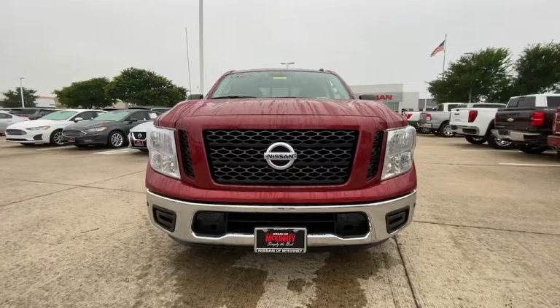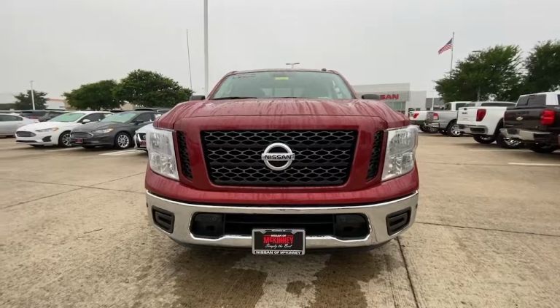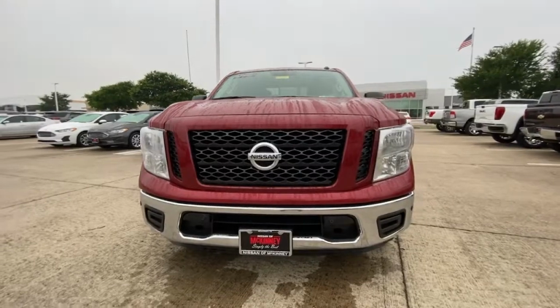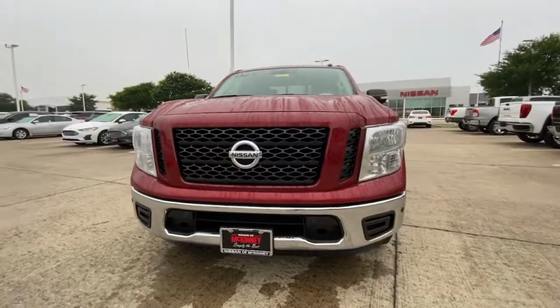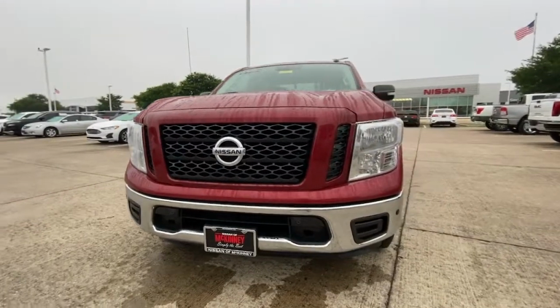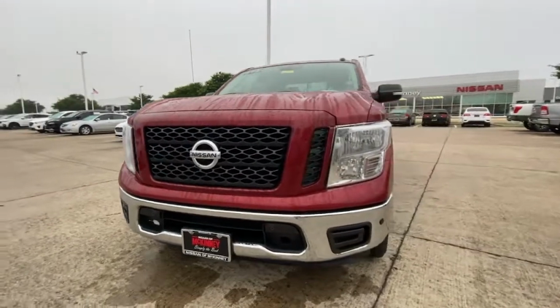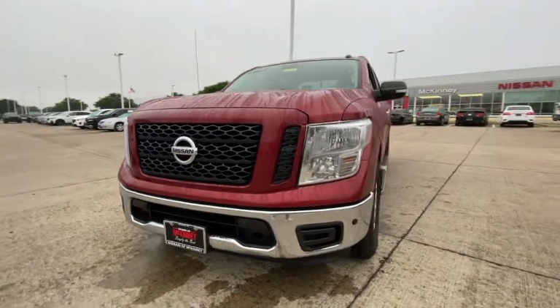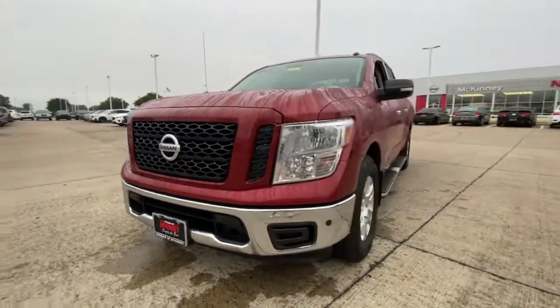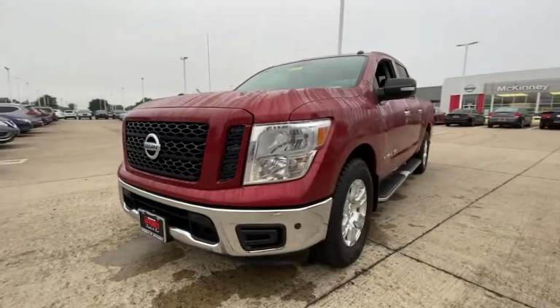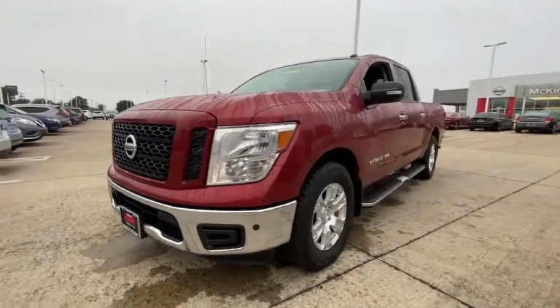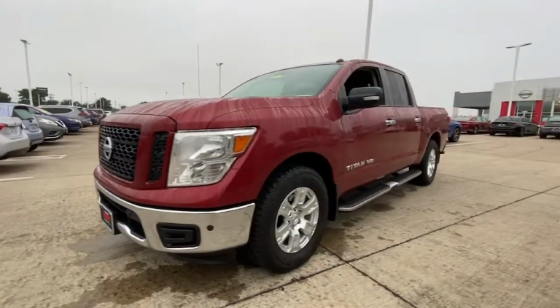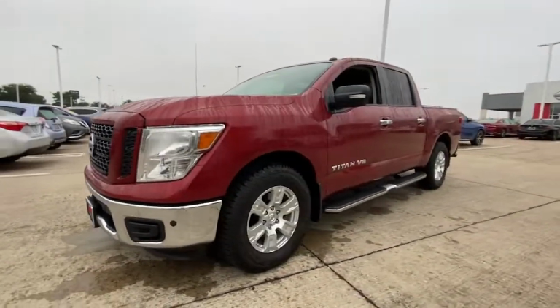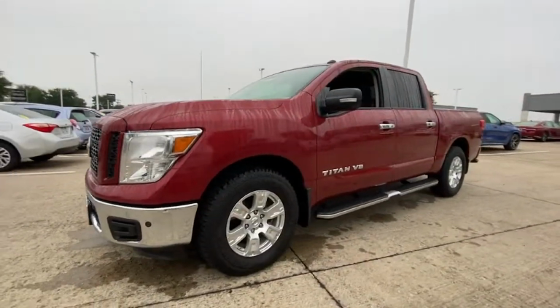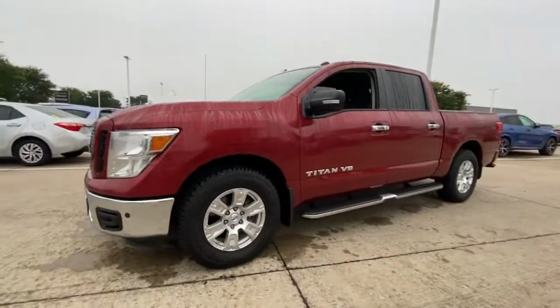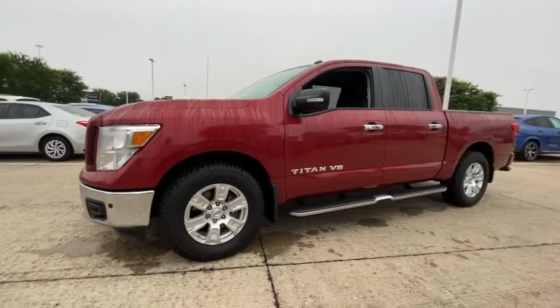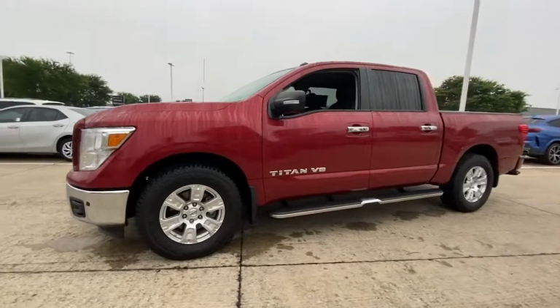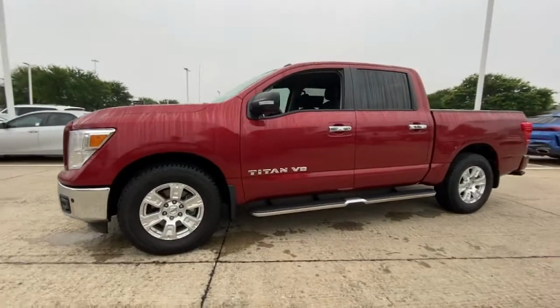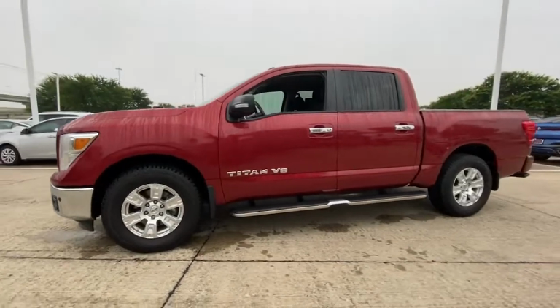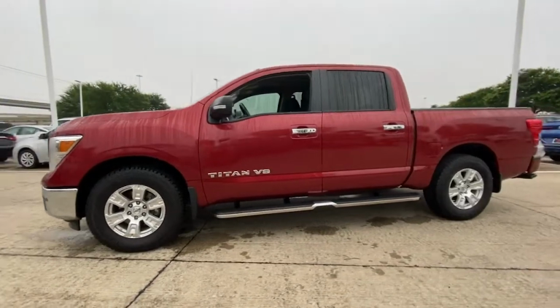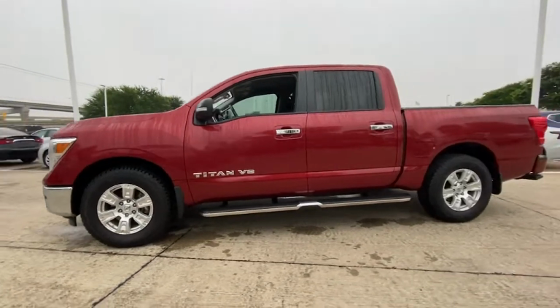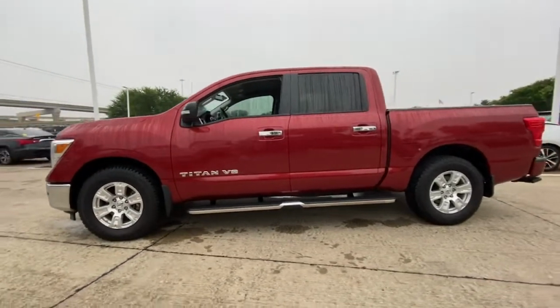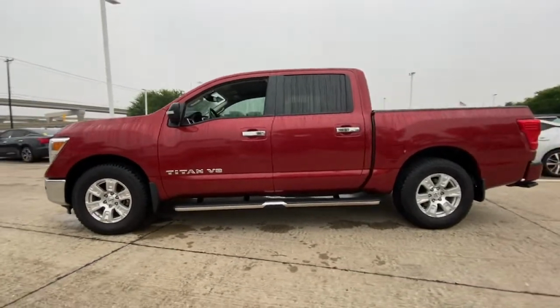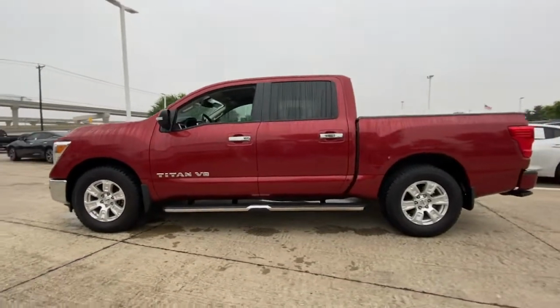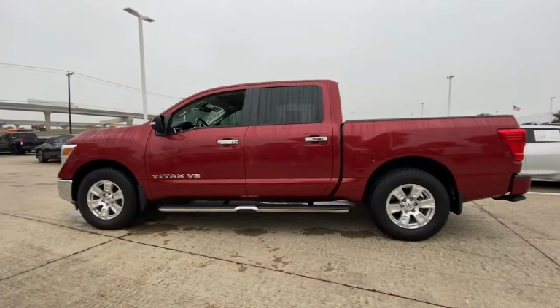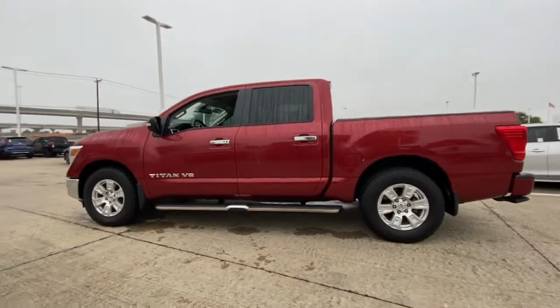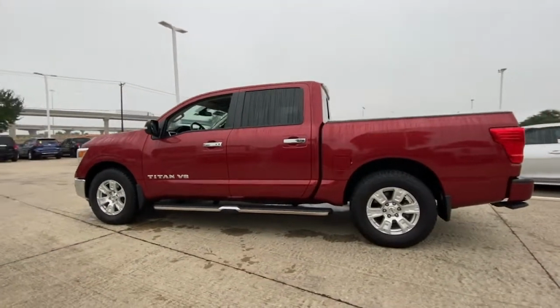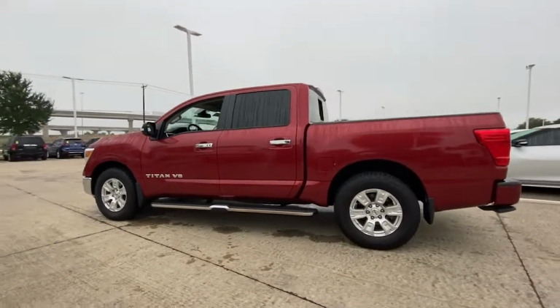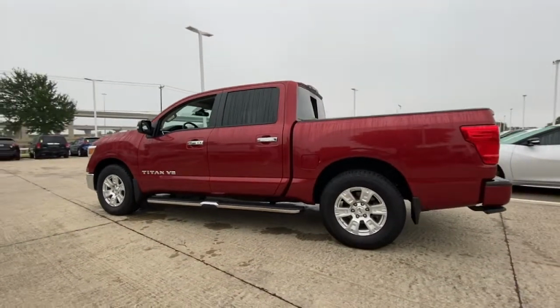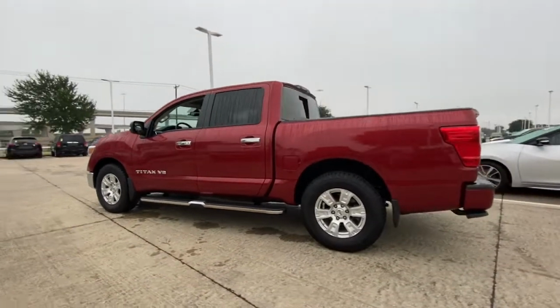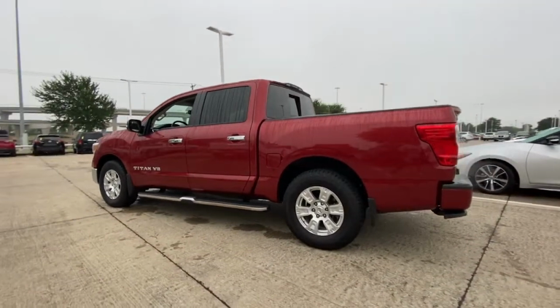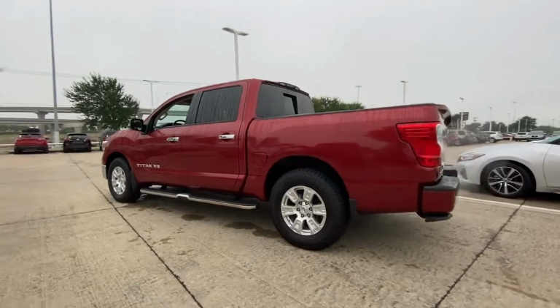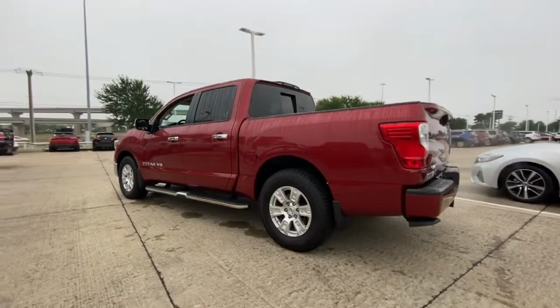Looking for your dream car? It could be the 2019 Nissan Titan. With less than 45,000 miles on the odometer, this vehicle stands out from the rest.